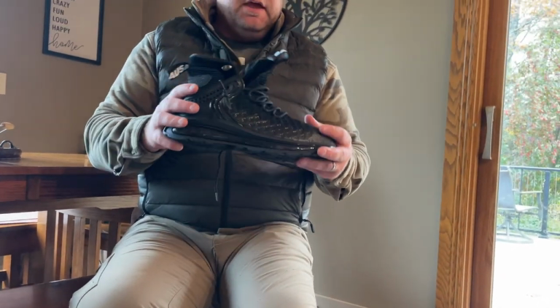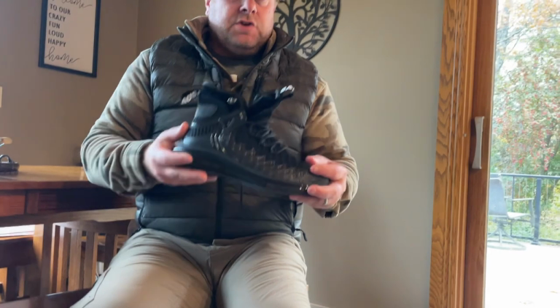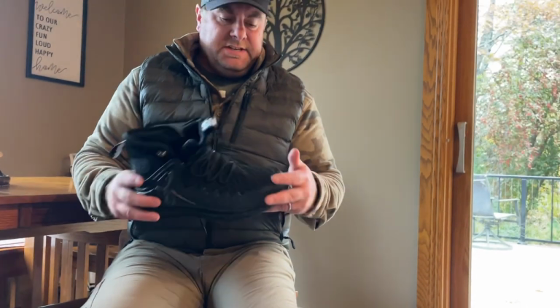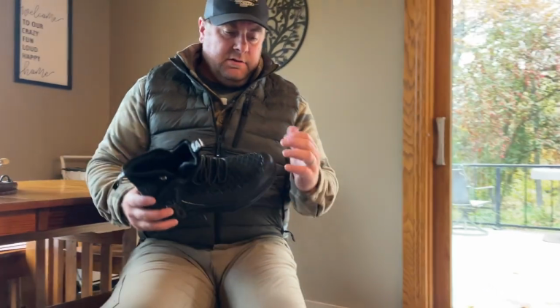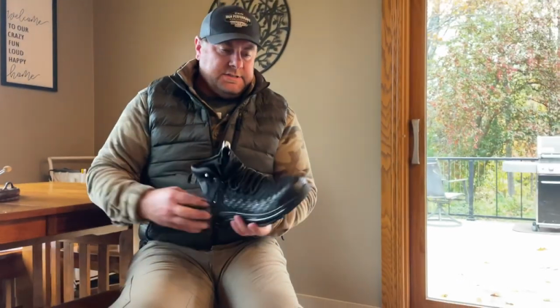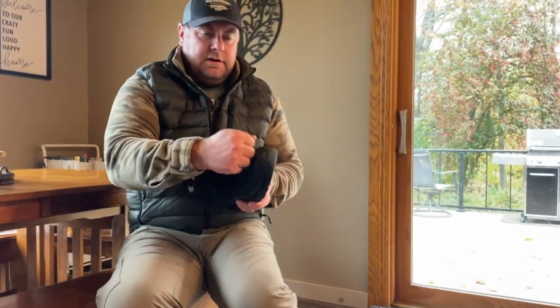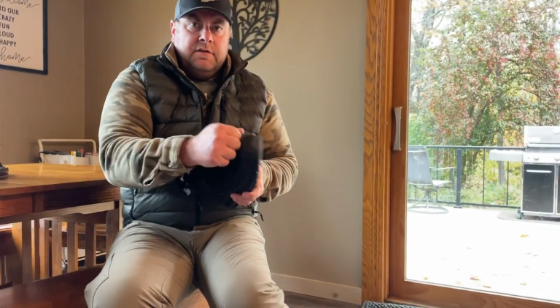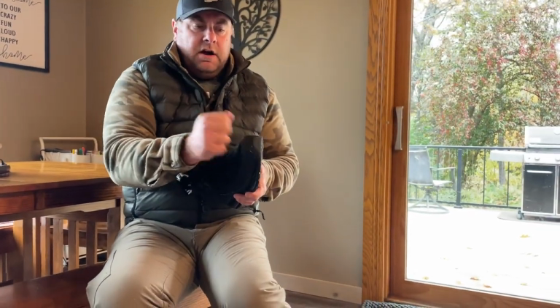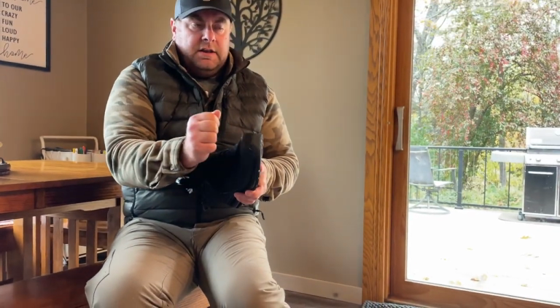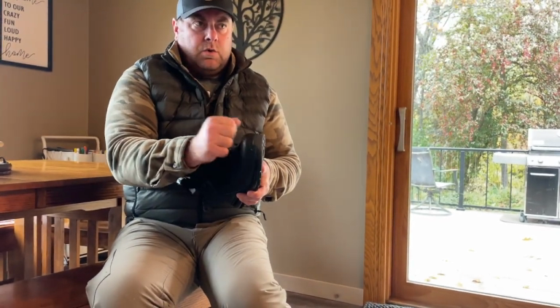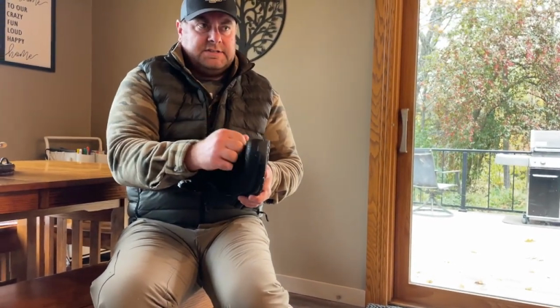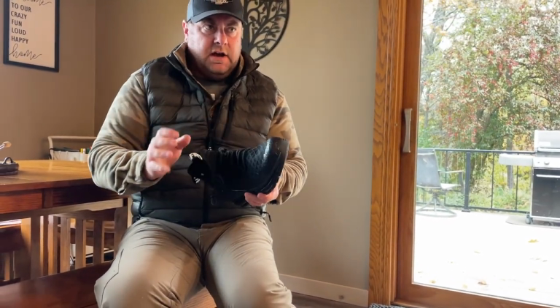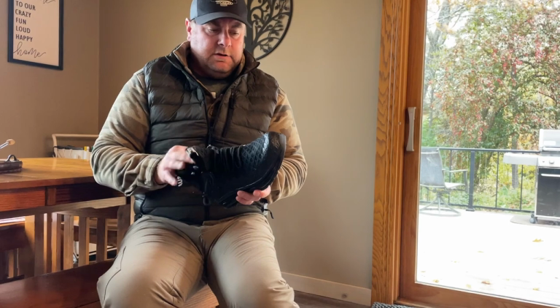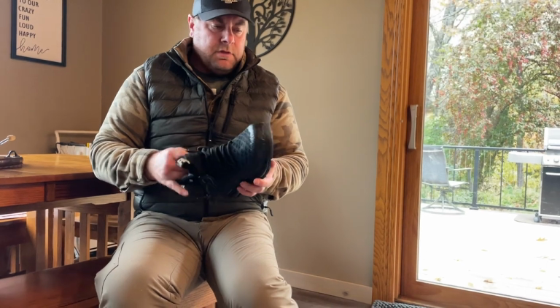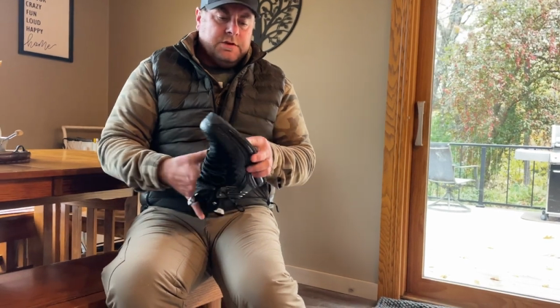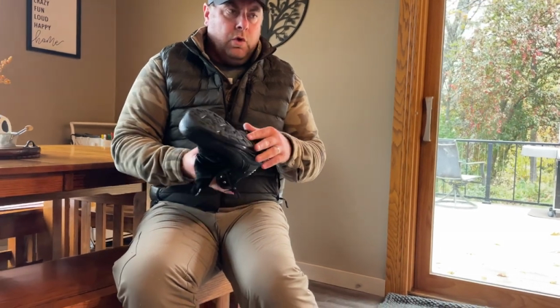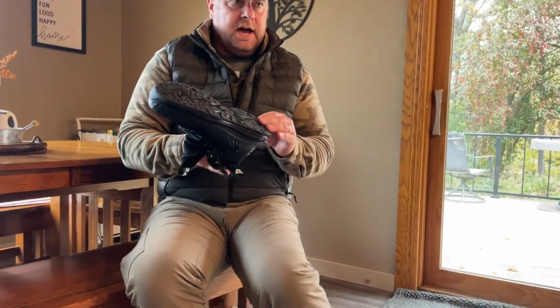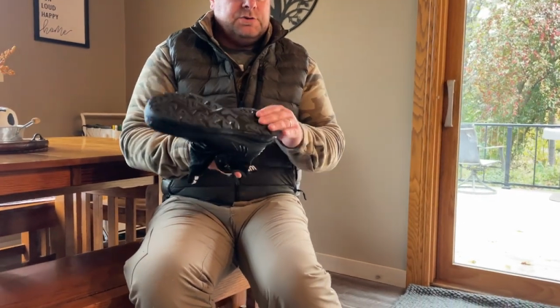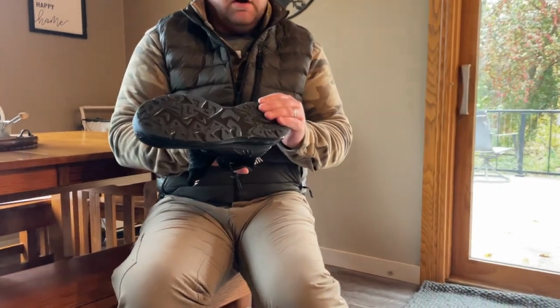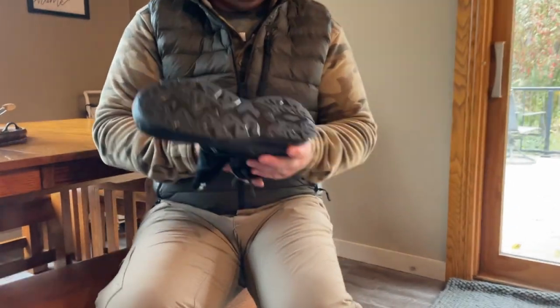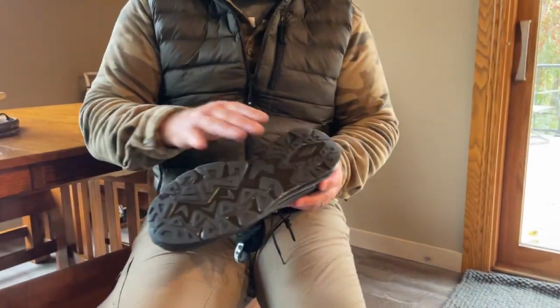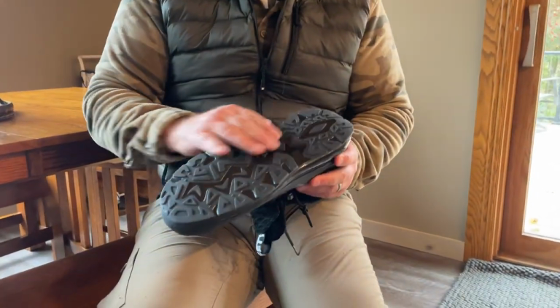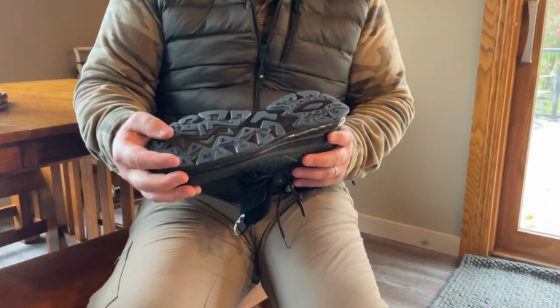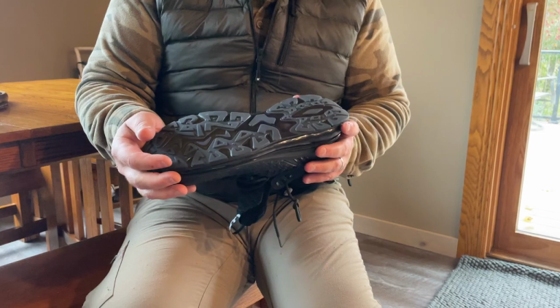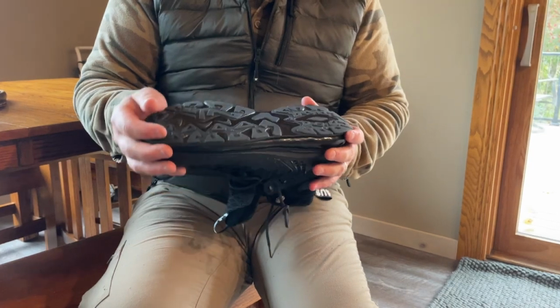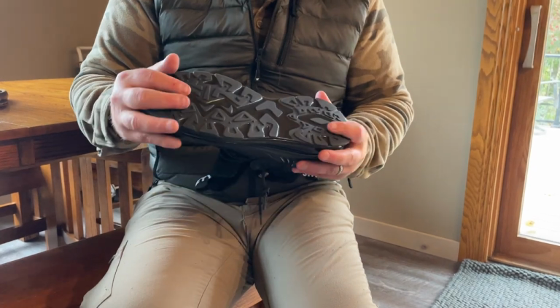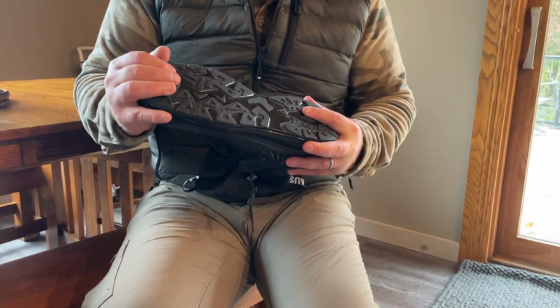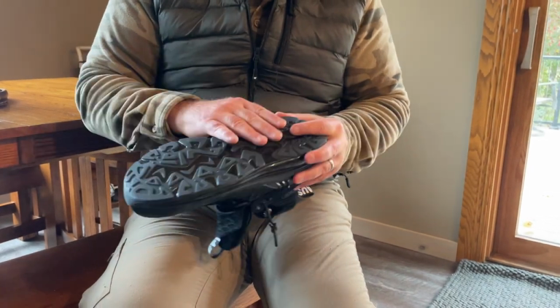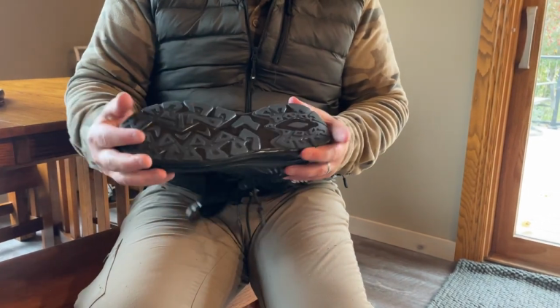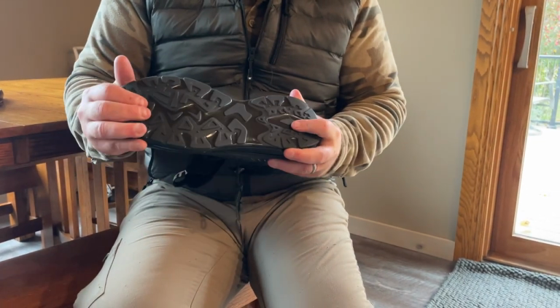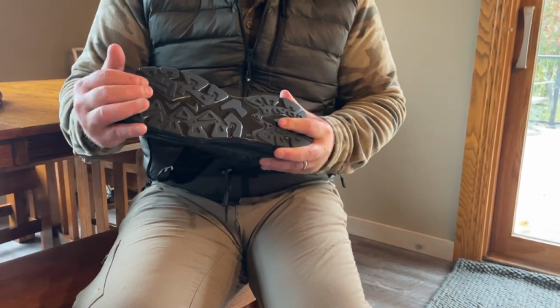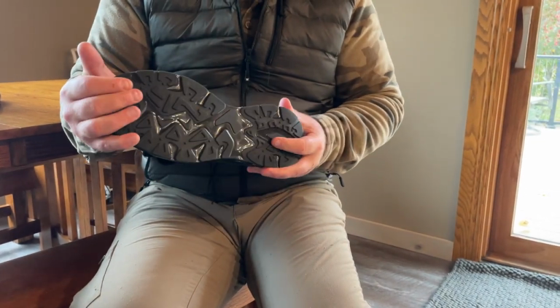The toe is steel — you can see here, very hard, nice quality steel. The soles on these shoes contain Kevlar for anti-puncture. Again you can see here how nice that is for anti-puncture protection.